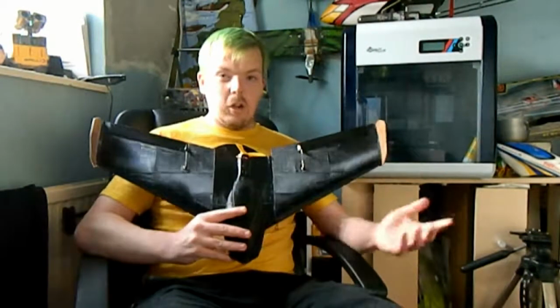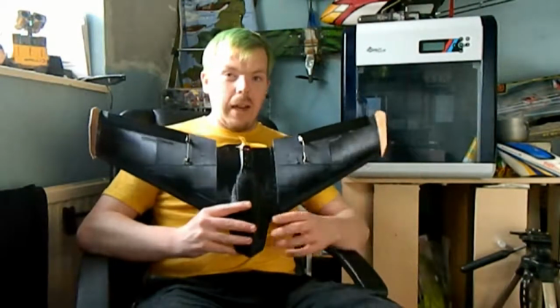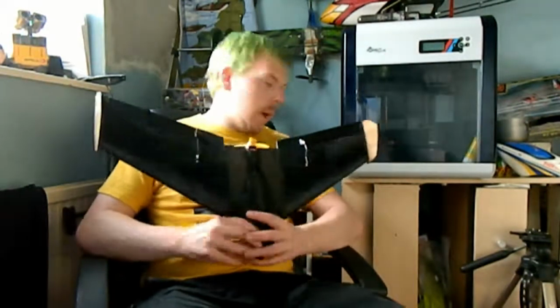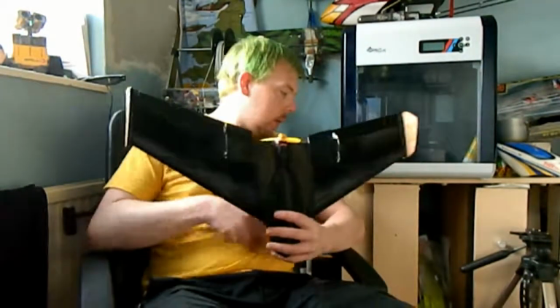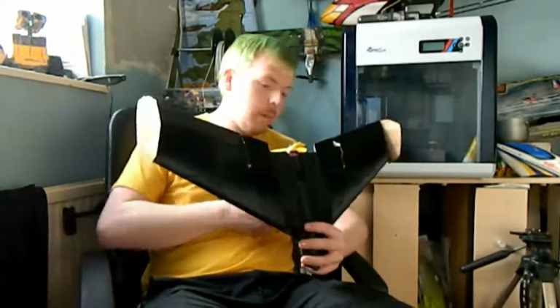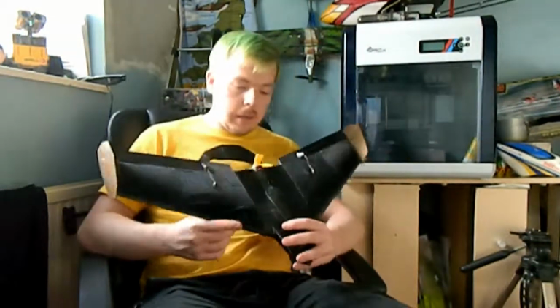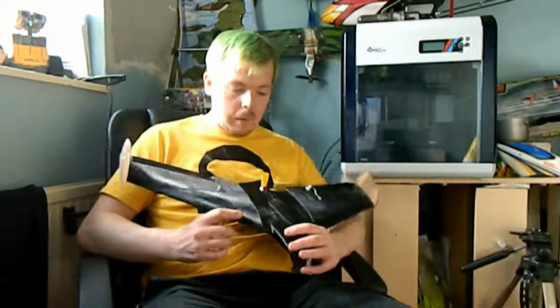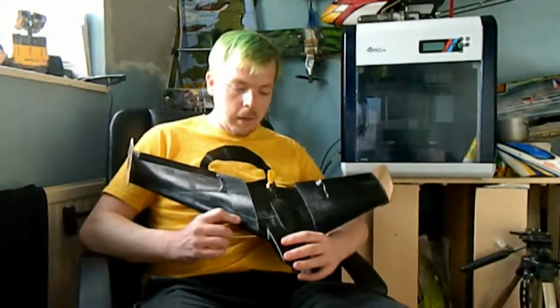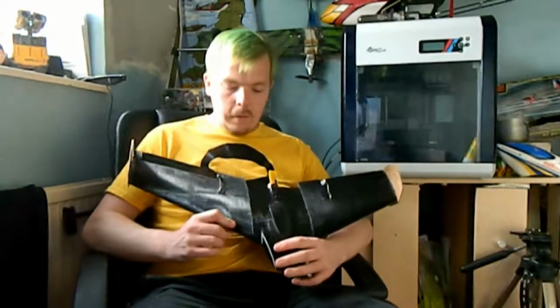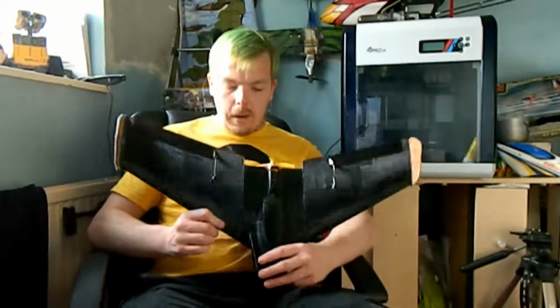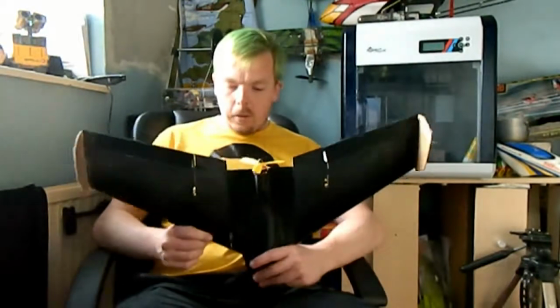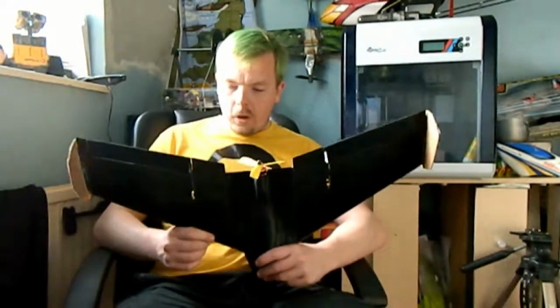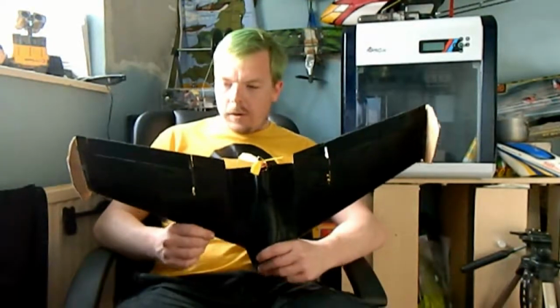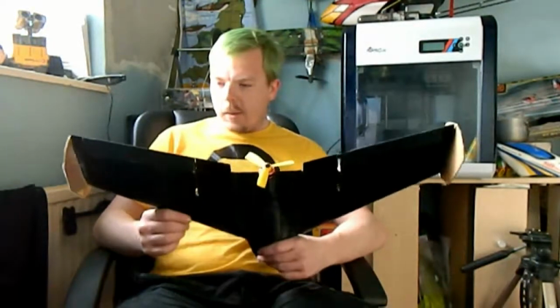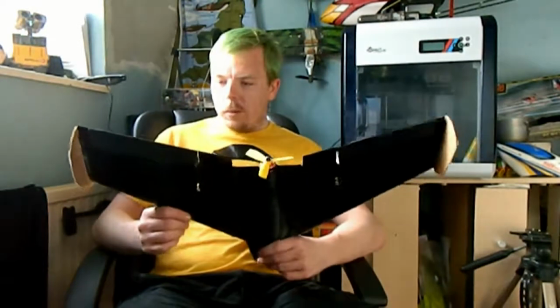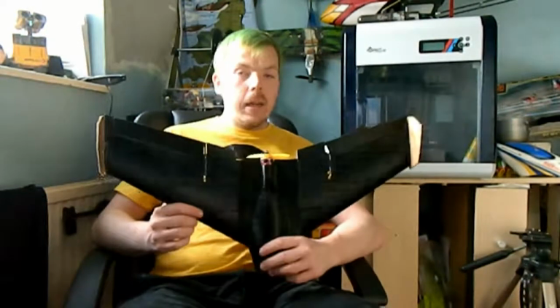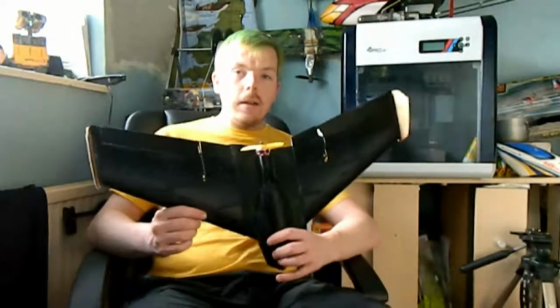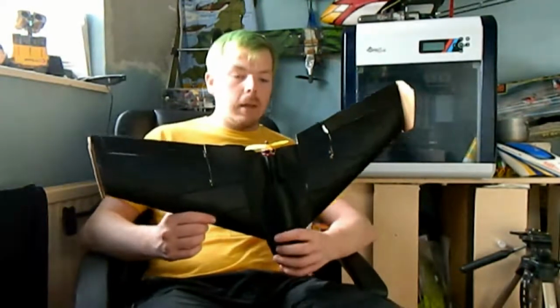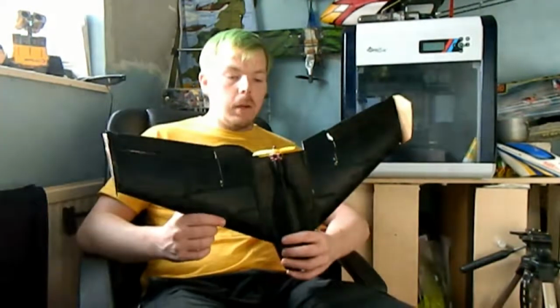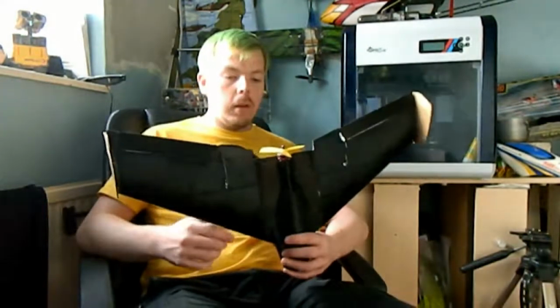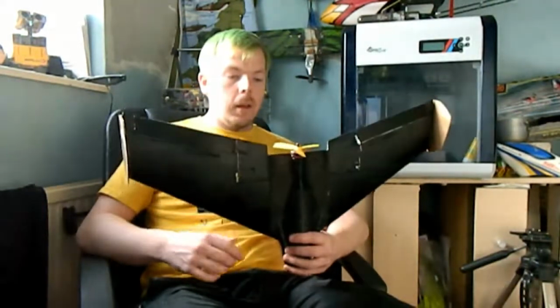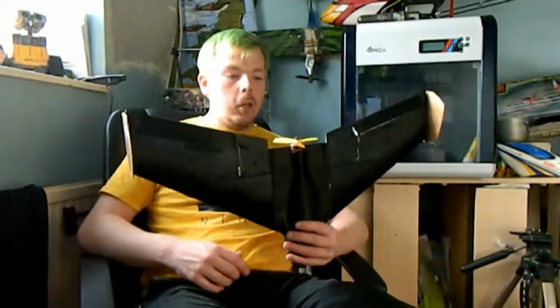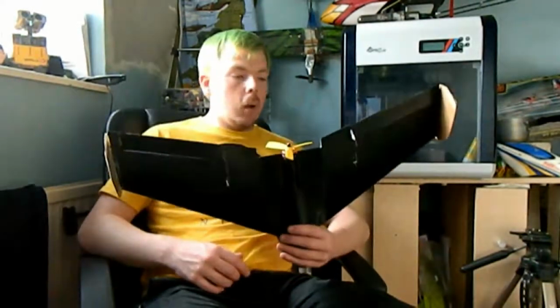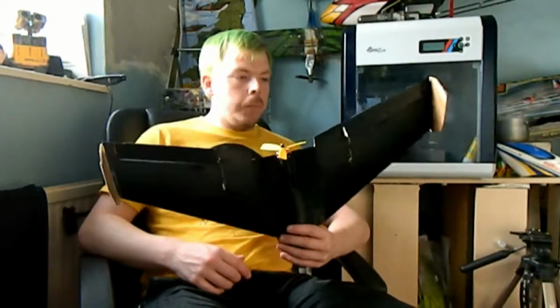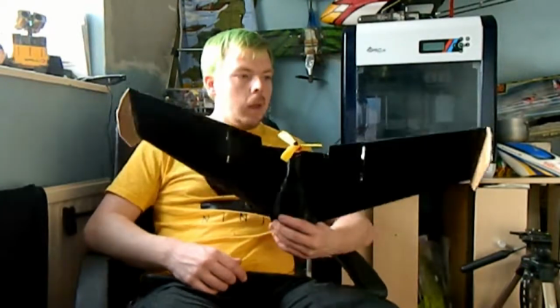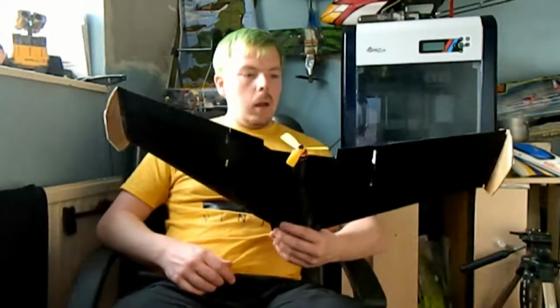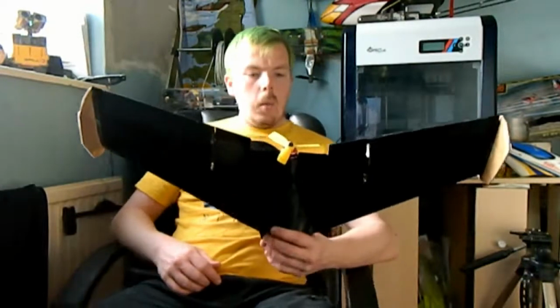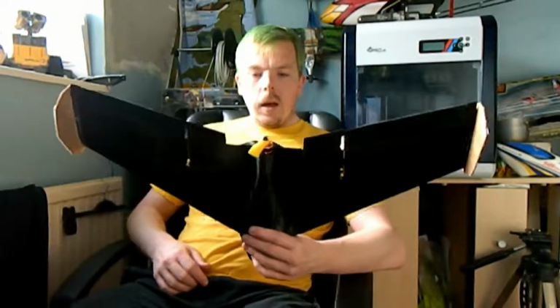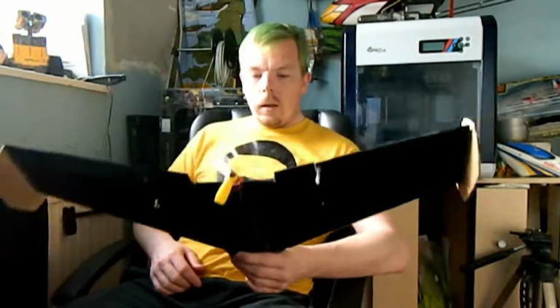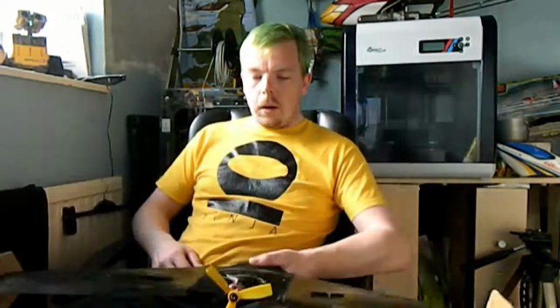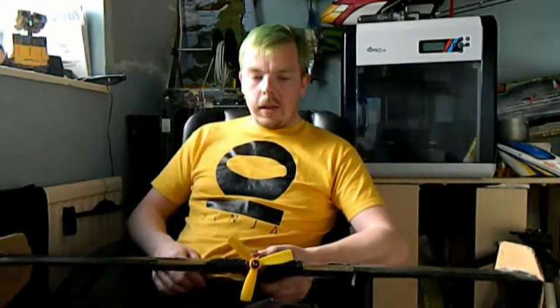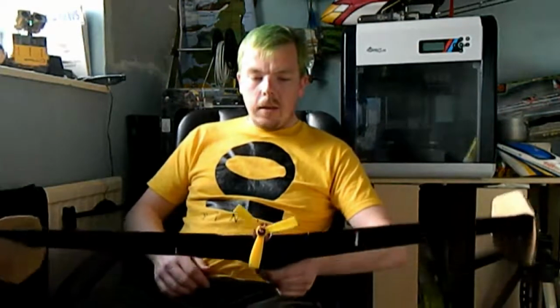It's just been laying in a bag down in my desk for a while, and I thought, you know what, it's time to glue this together, it's time to get some electronics in it. So we glued it together.